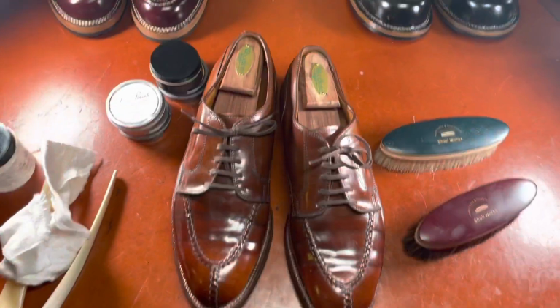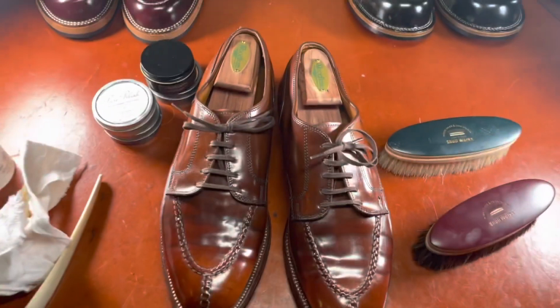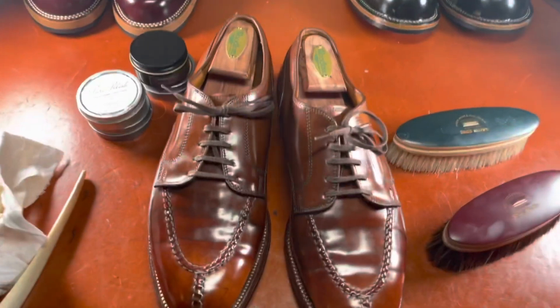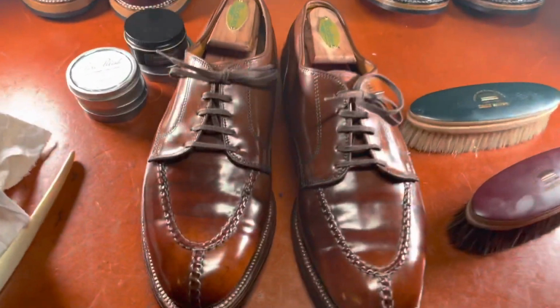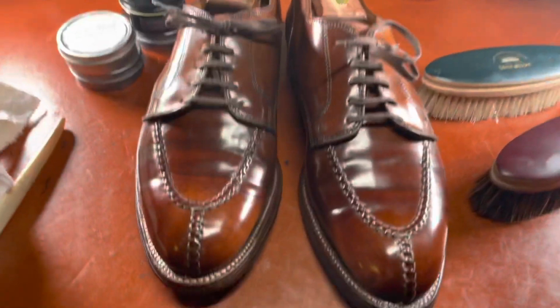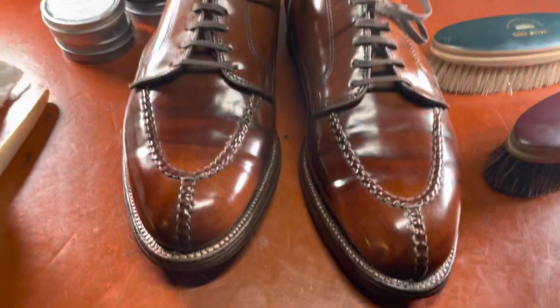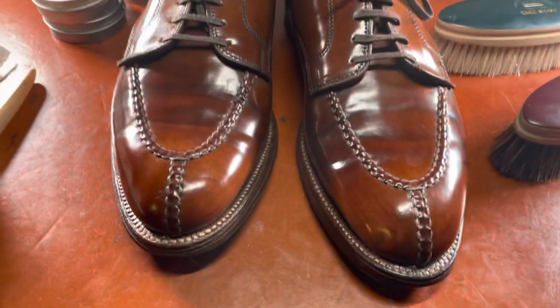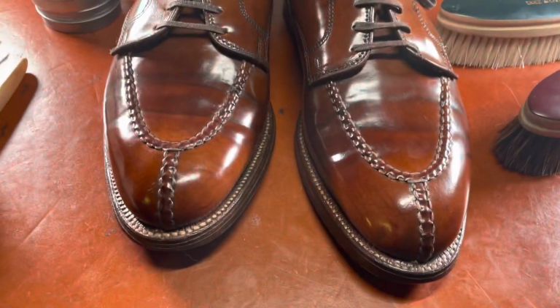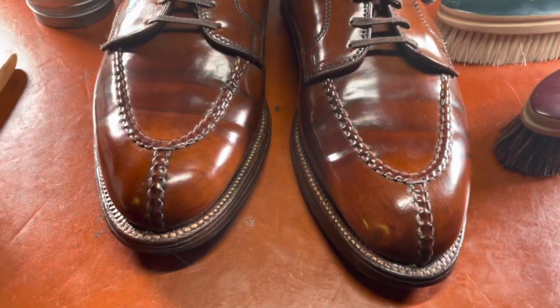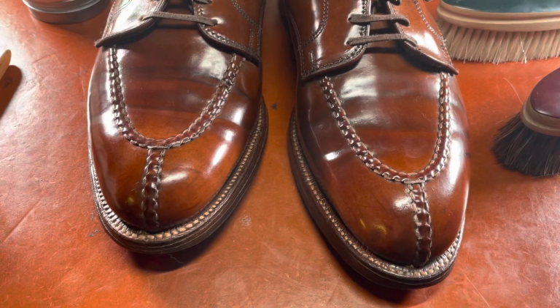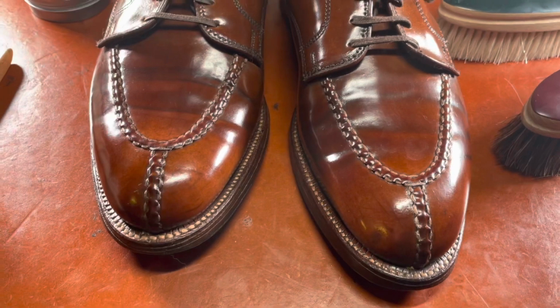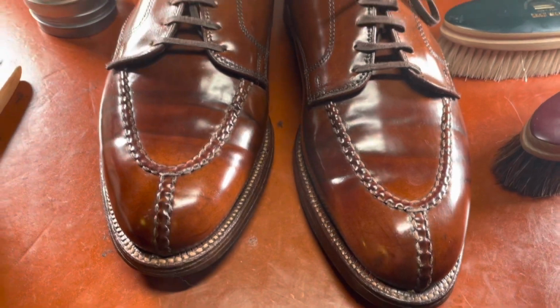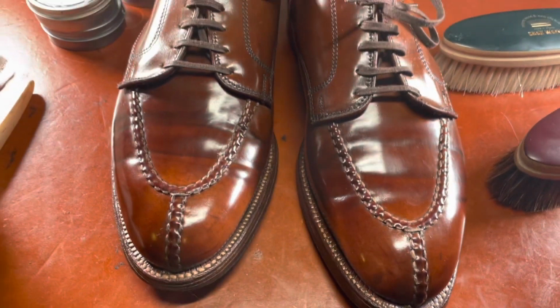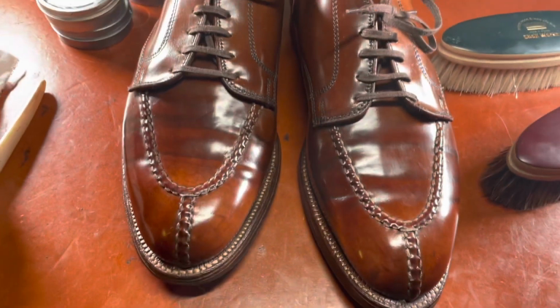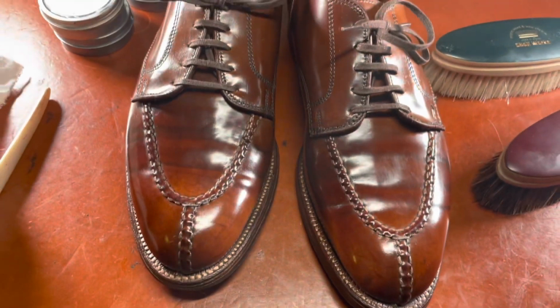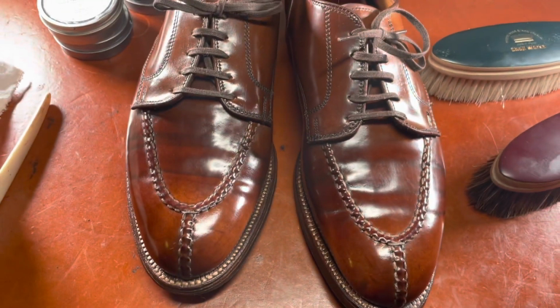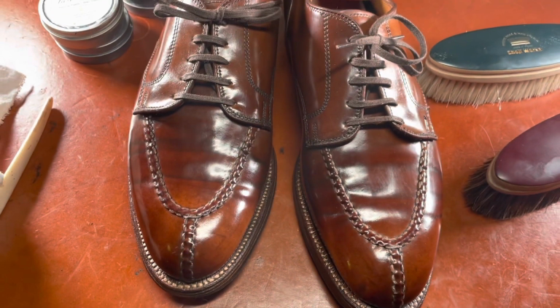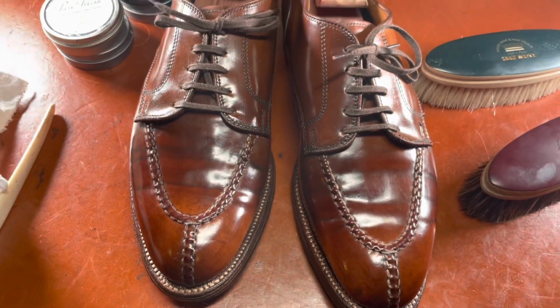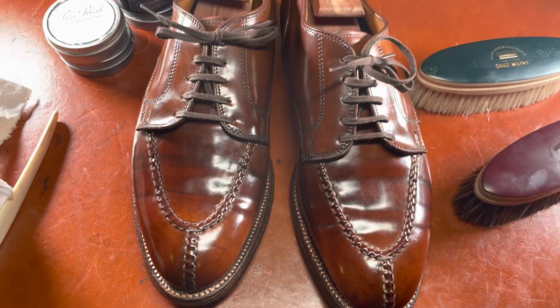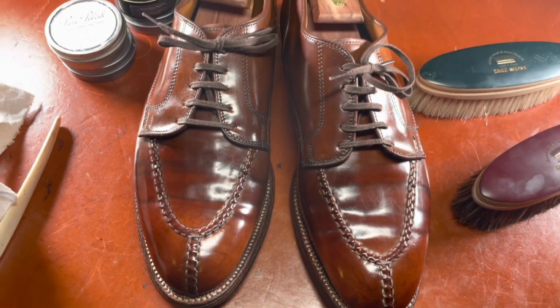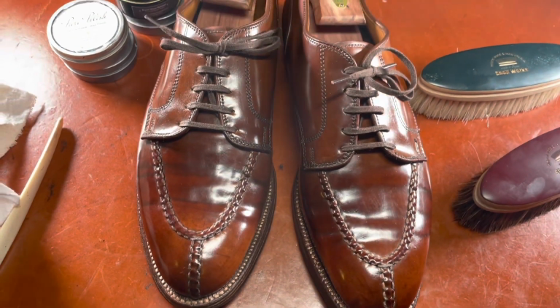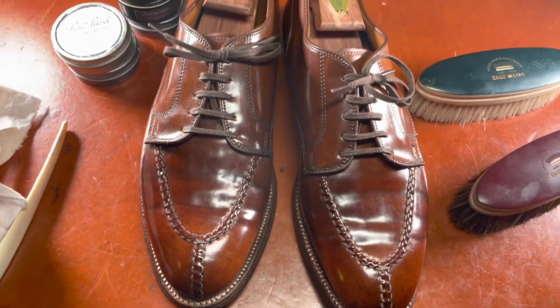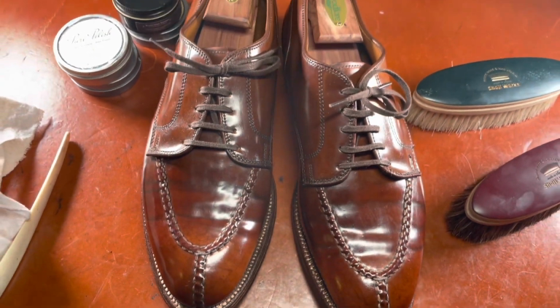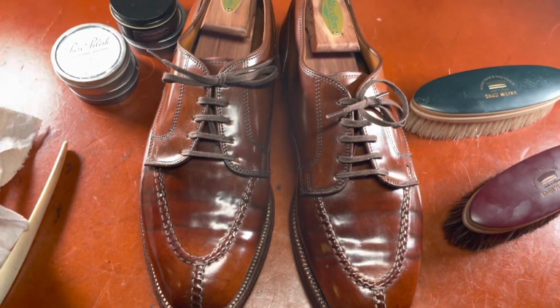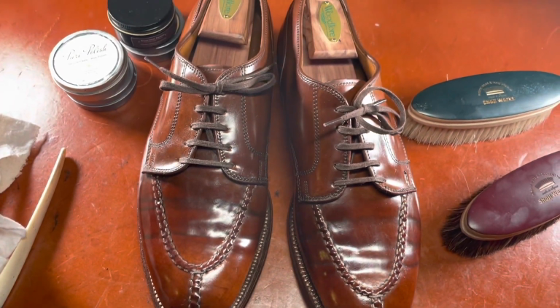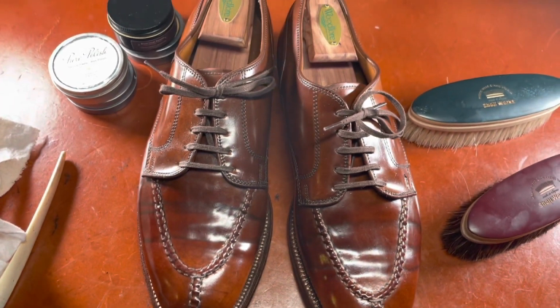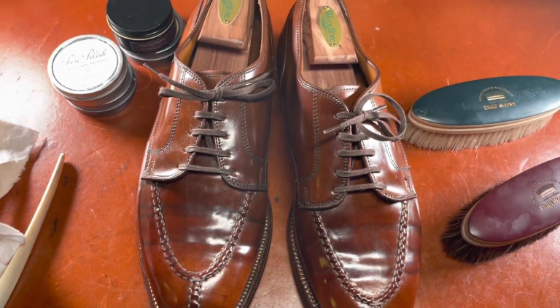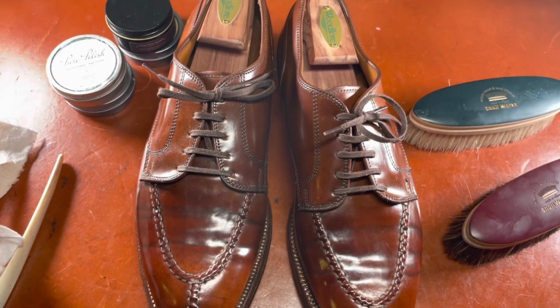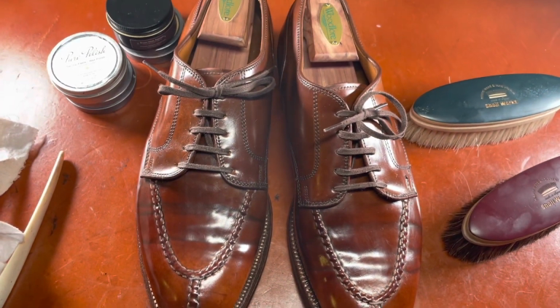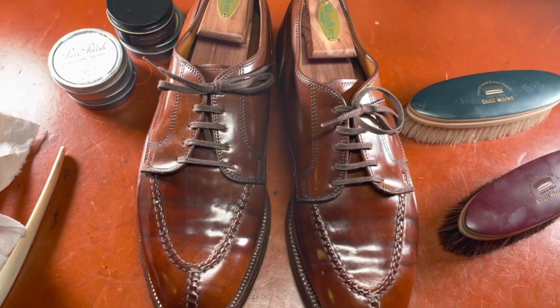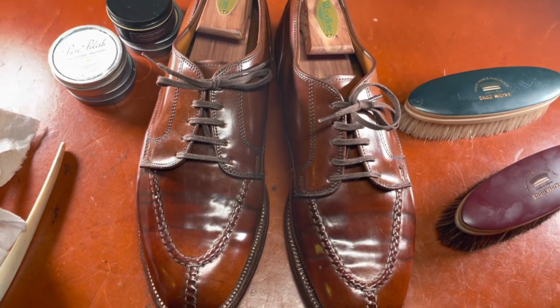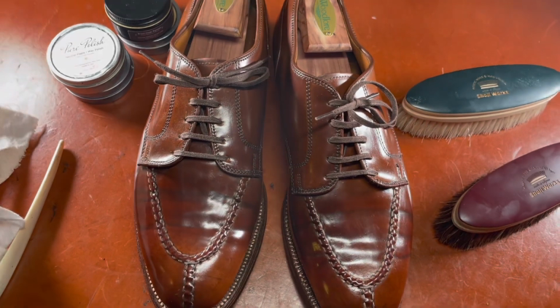Take care and have a good one. Alden rare Ravello shell split-toe derby restoration. Have a good evening!